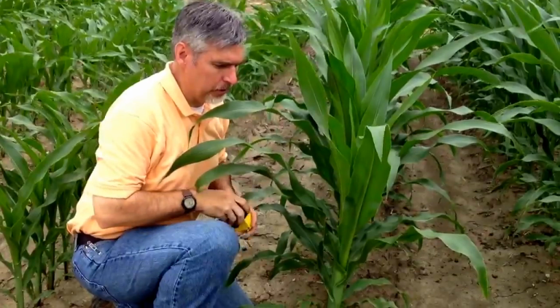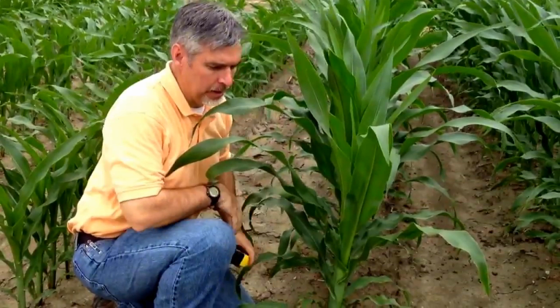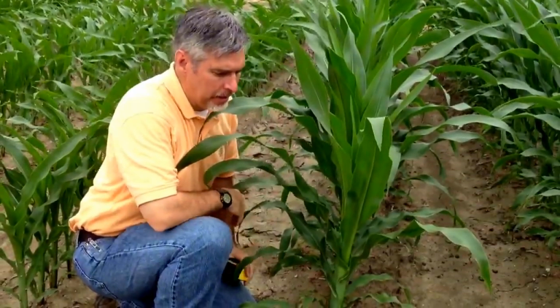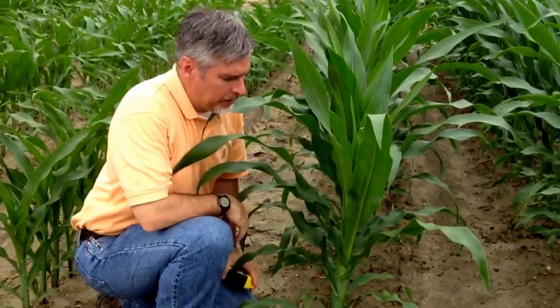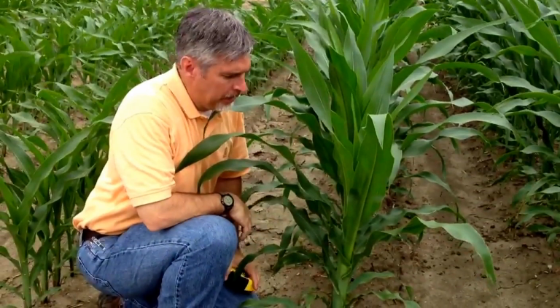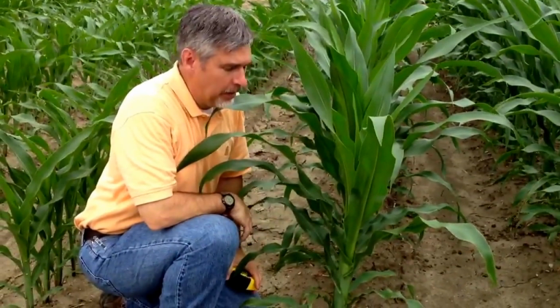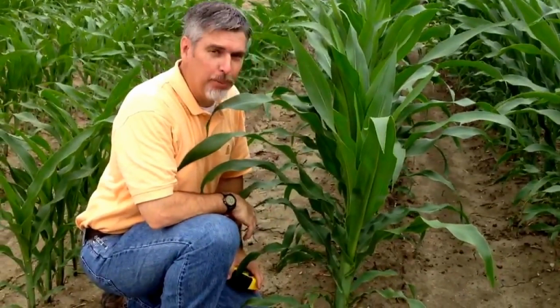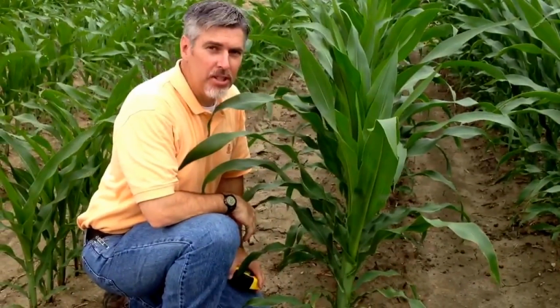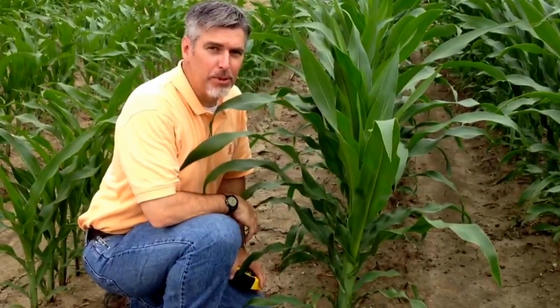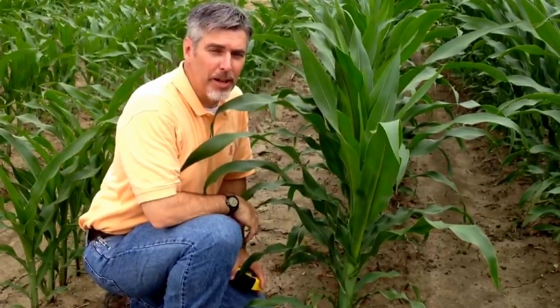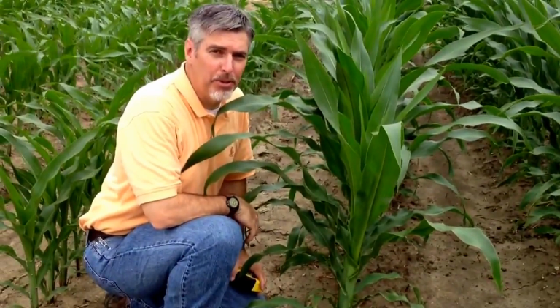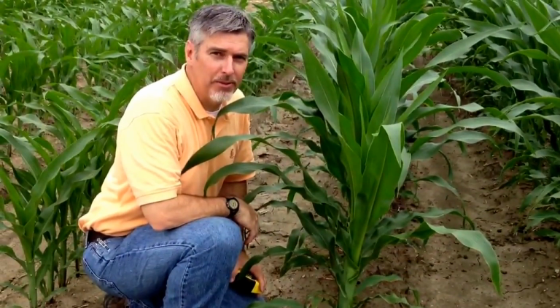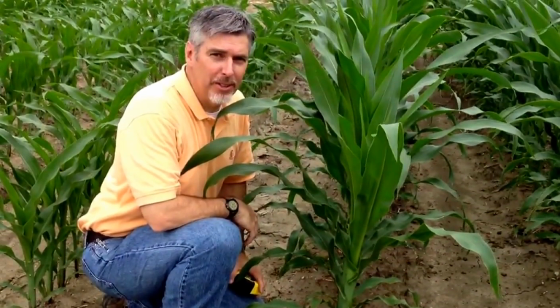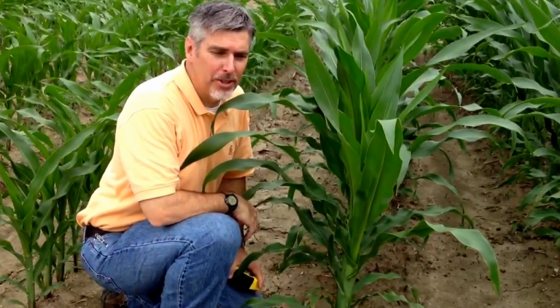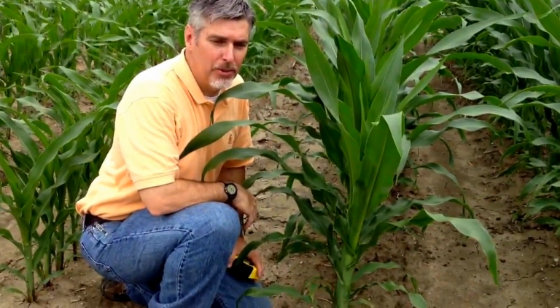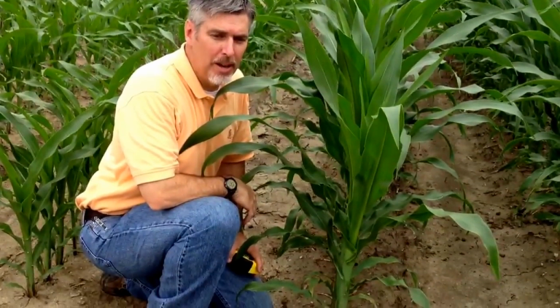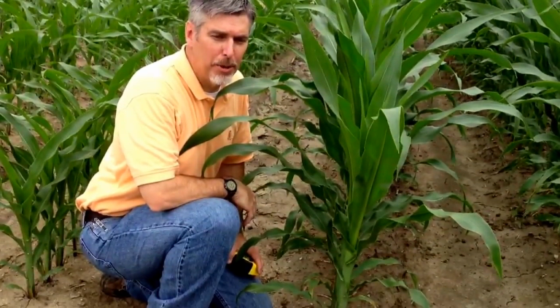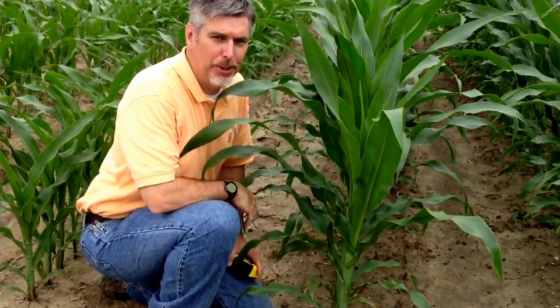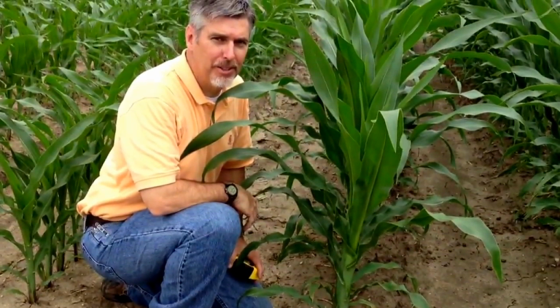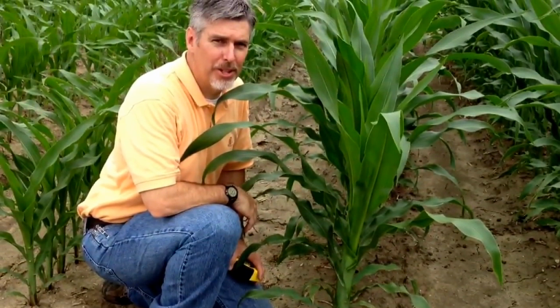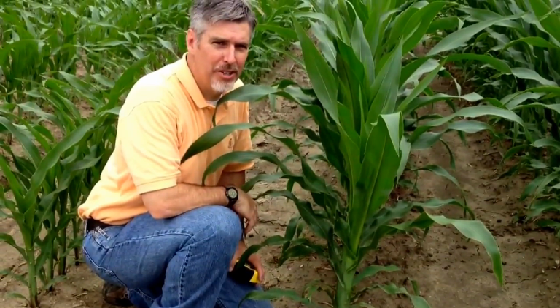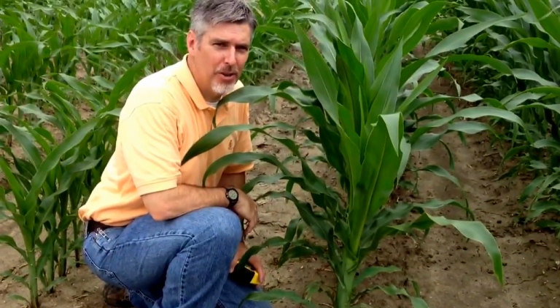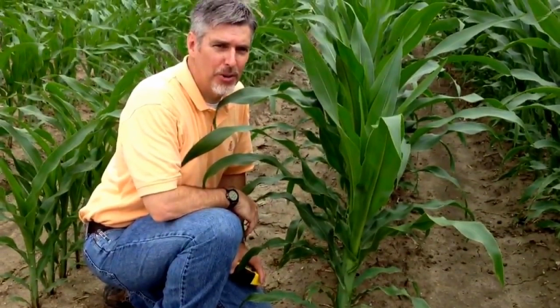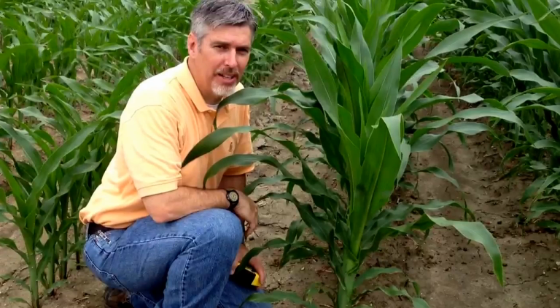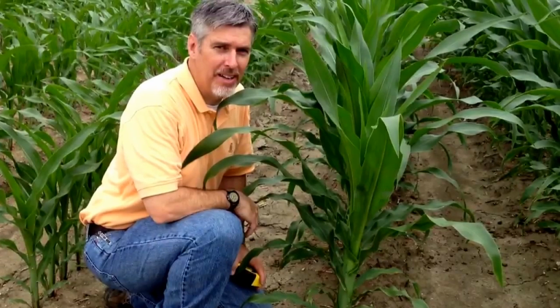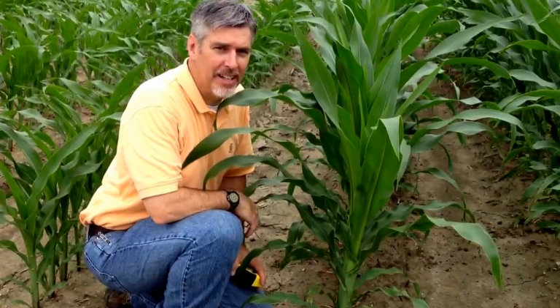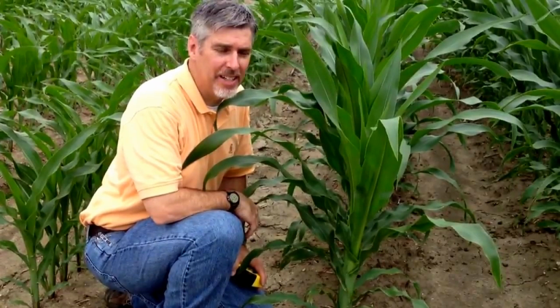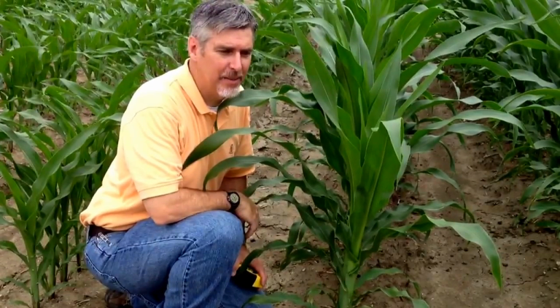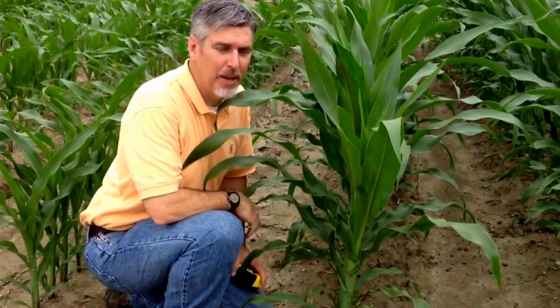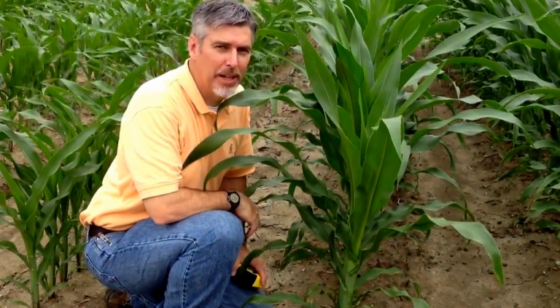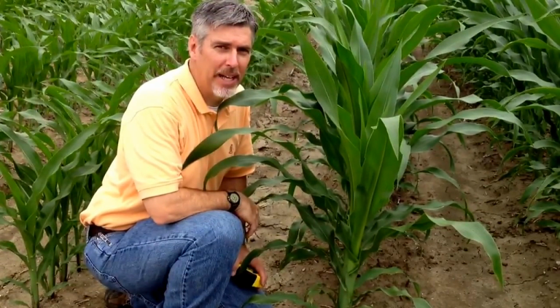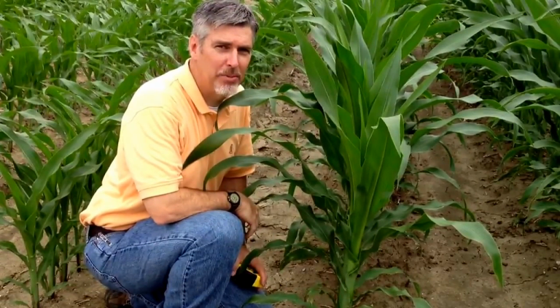I hope these tips will help you in the field to appropriately grow stage your corn and apply management practices at the appropriate time.